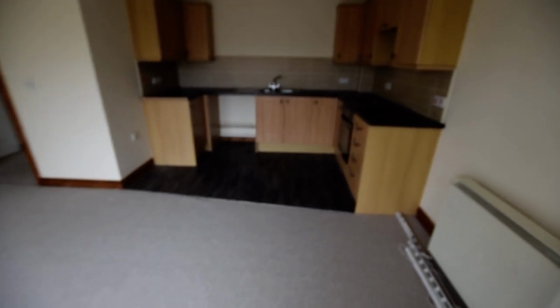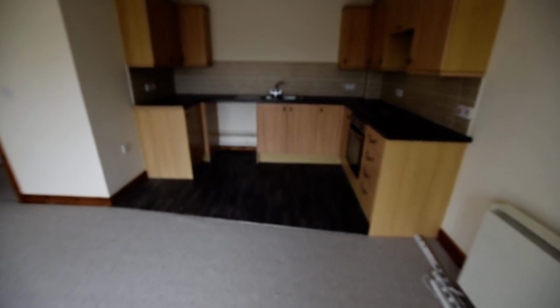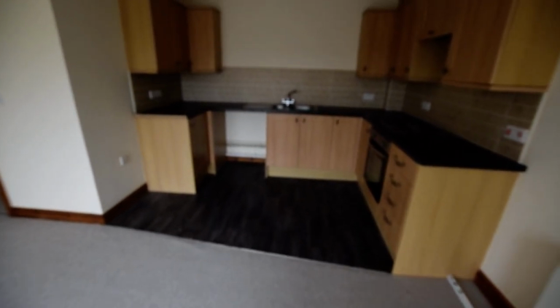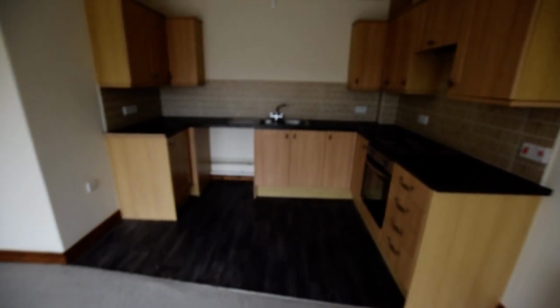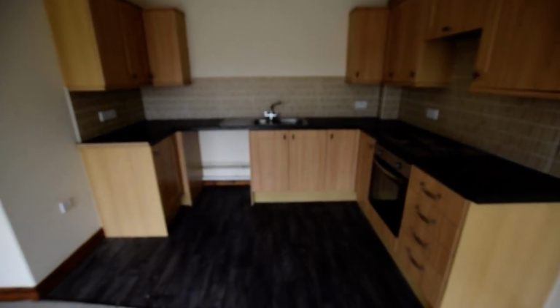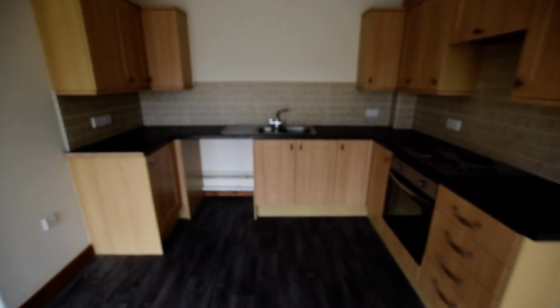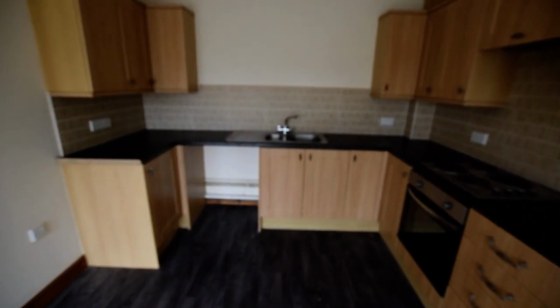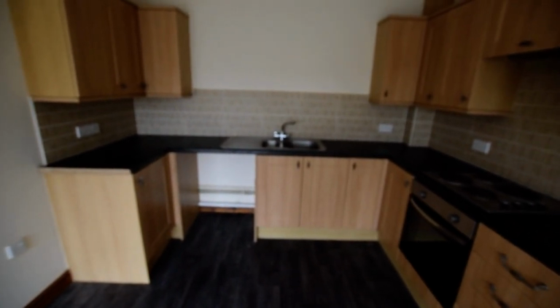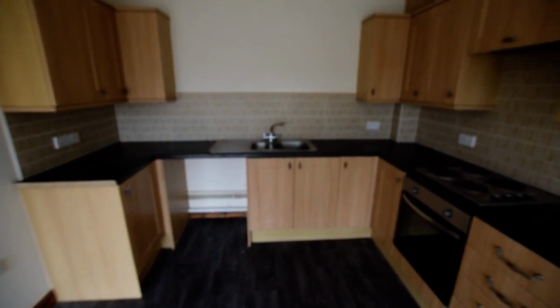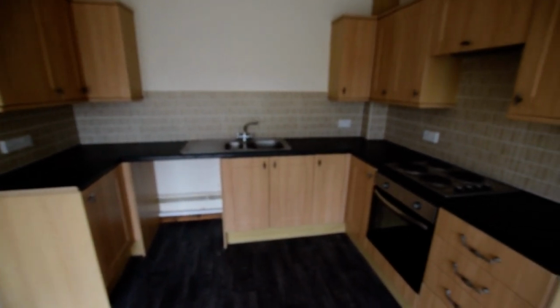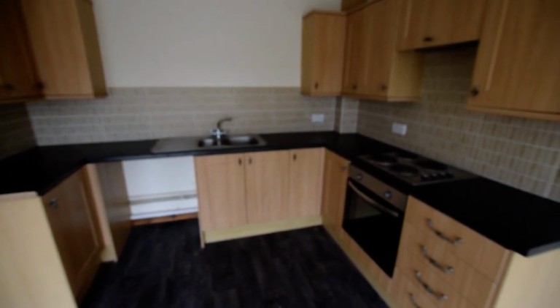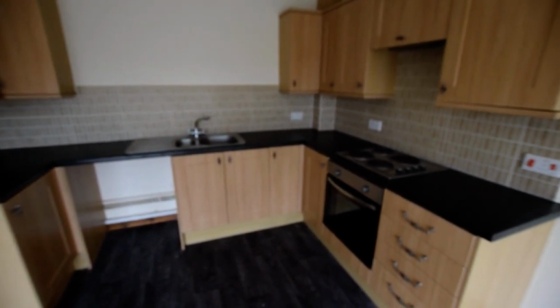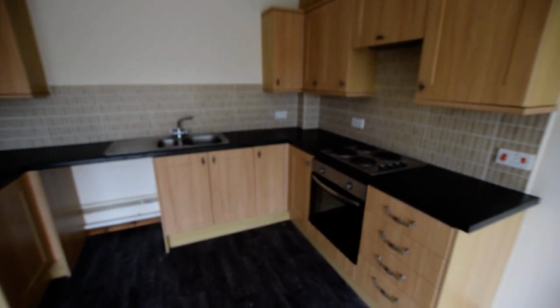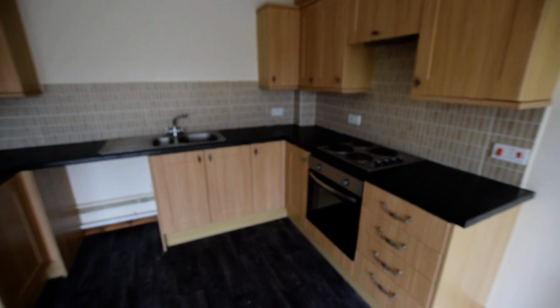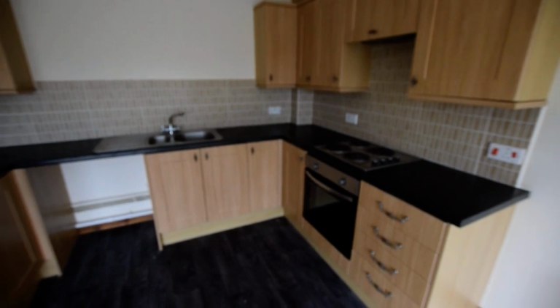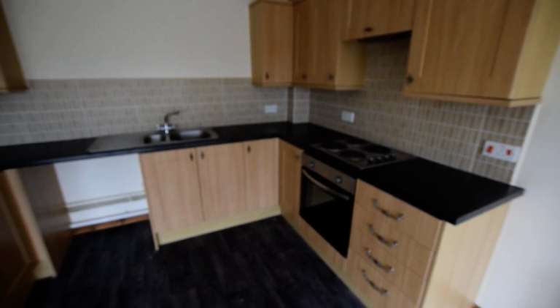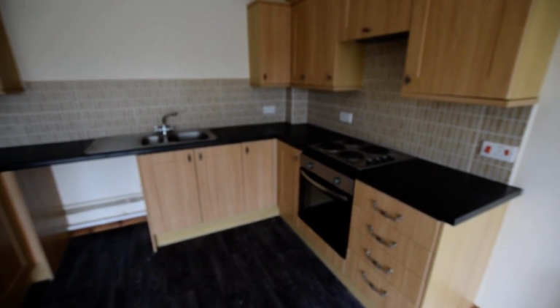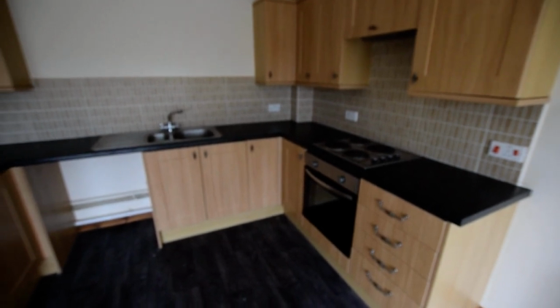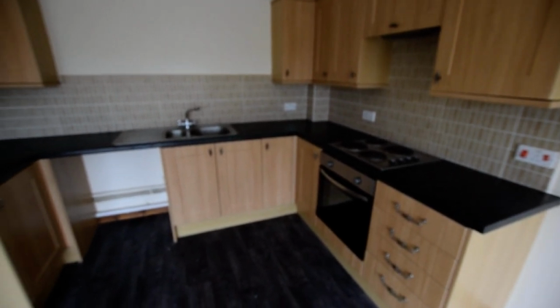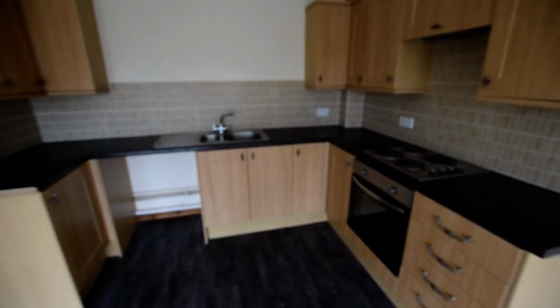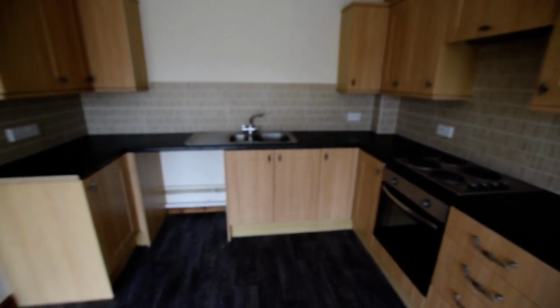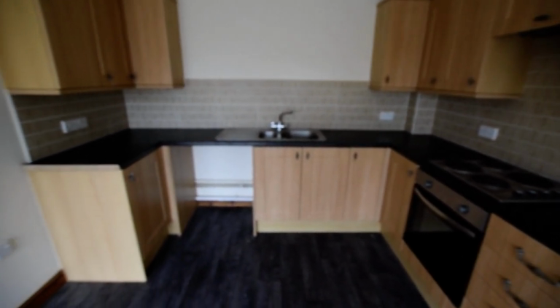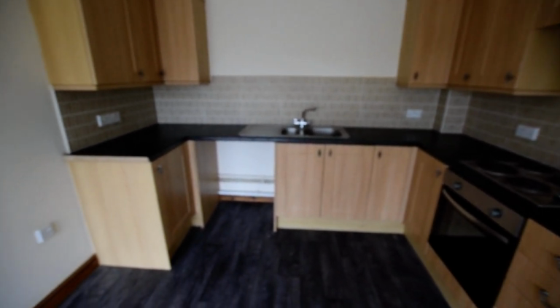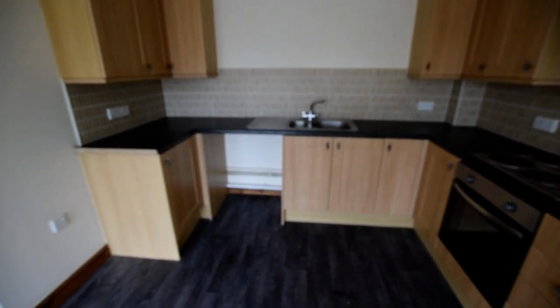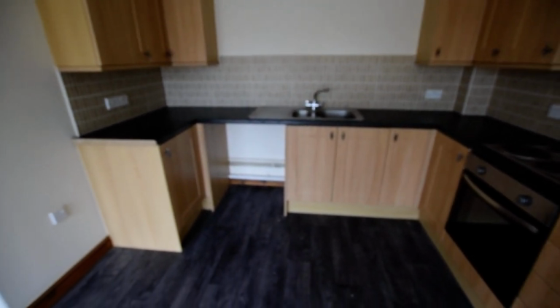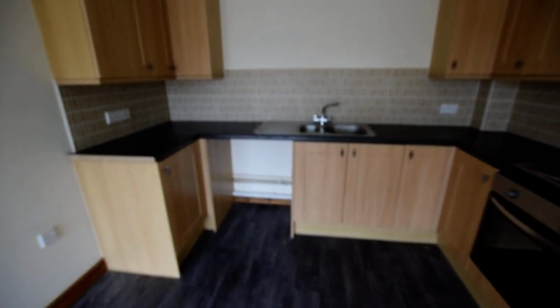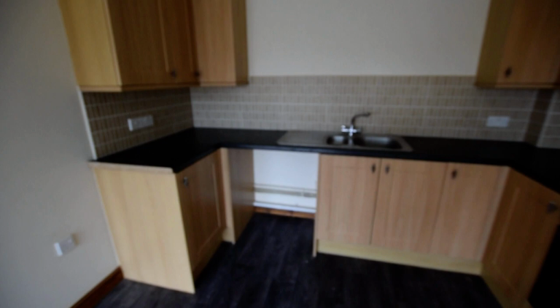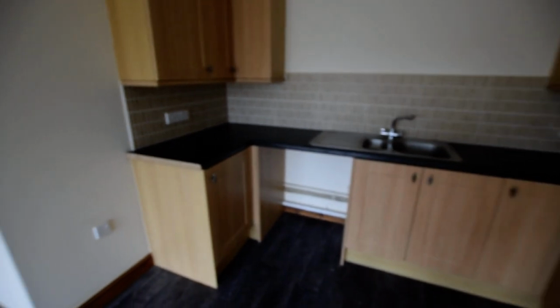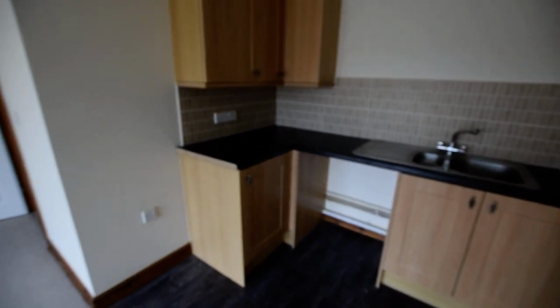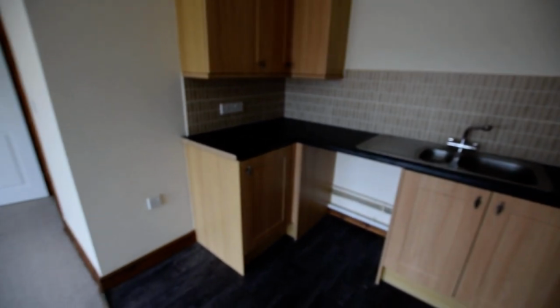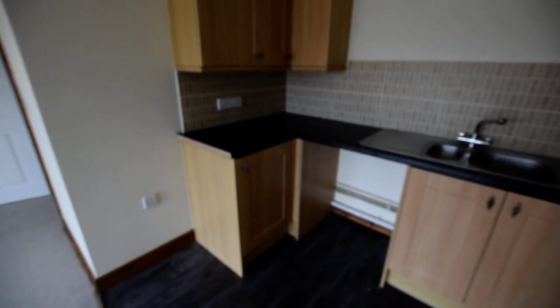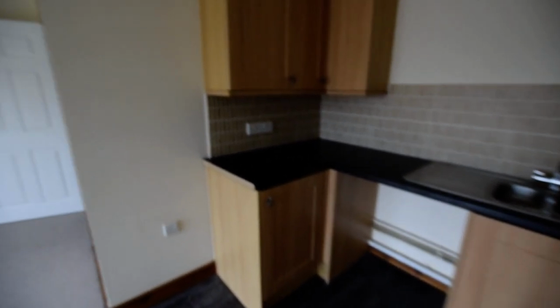And then we have a nice fitted kitchen area, integrated oven and hob. And you've got space for your washing machine and a tall fridge freezer.